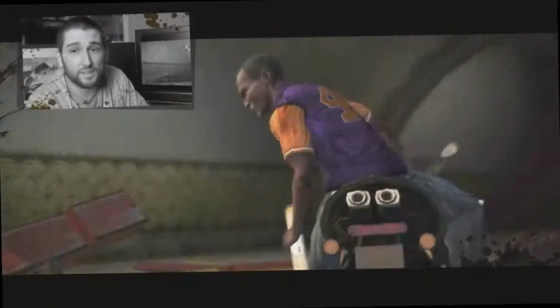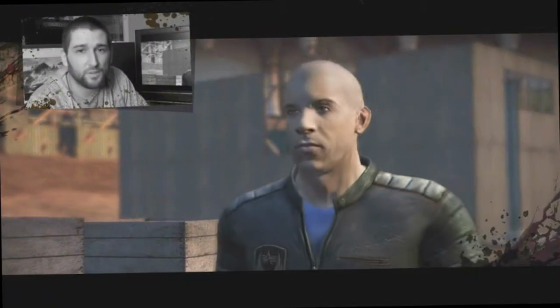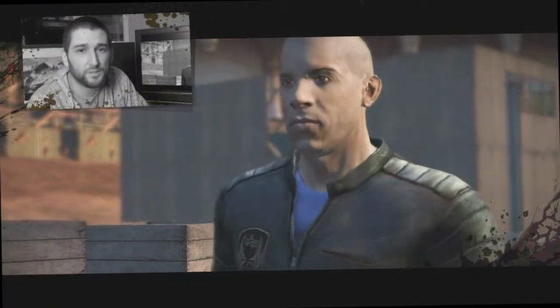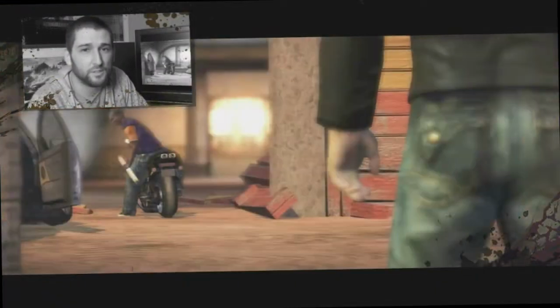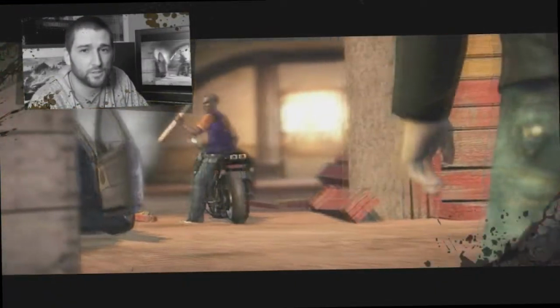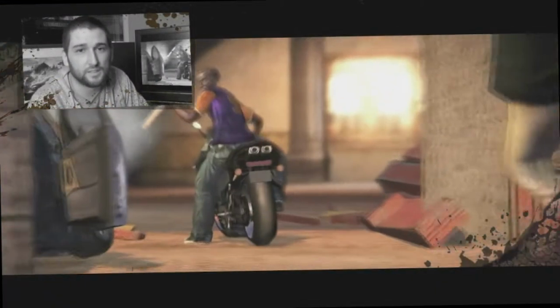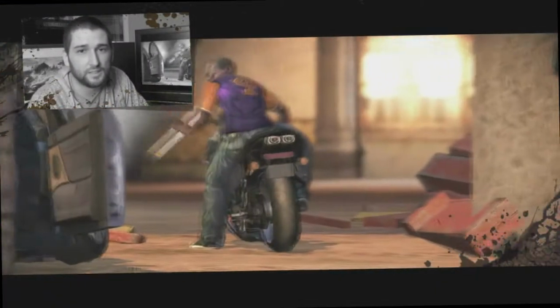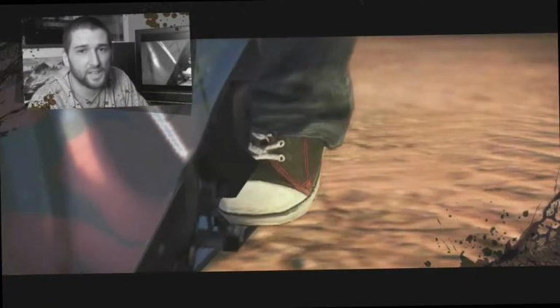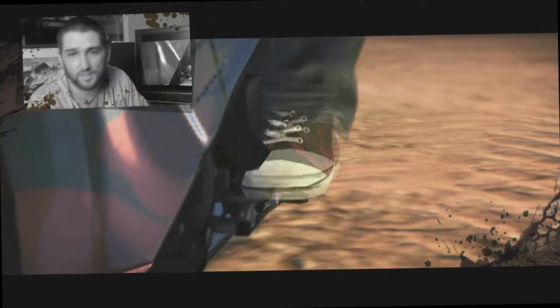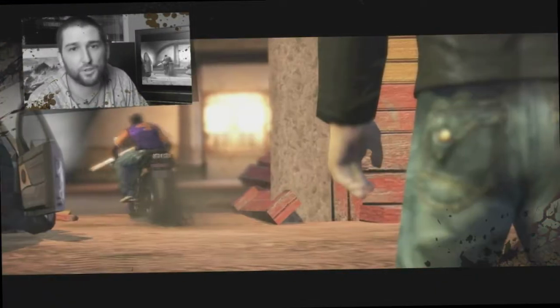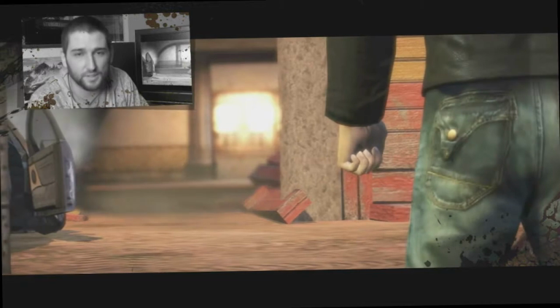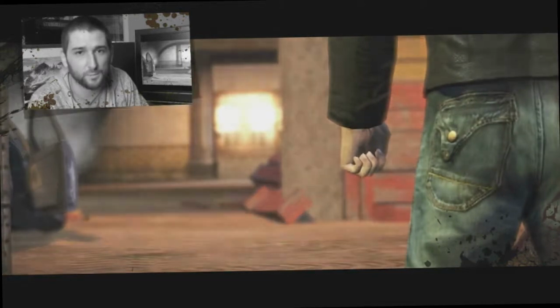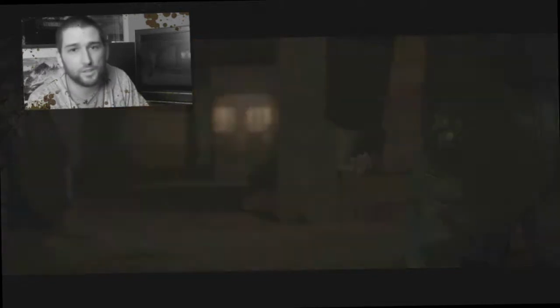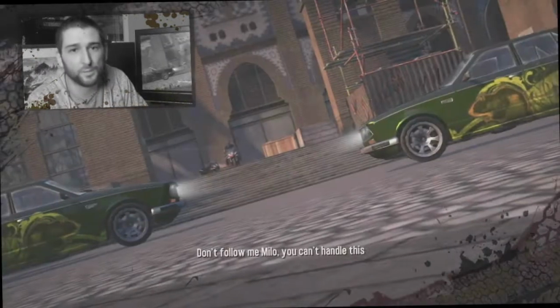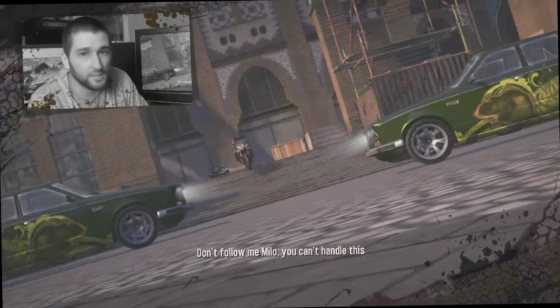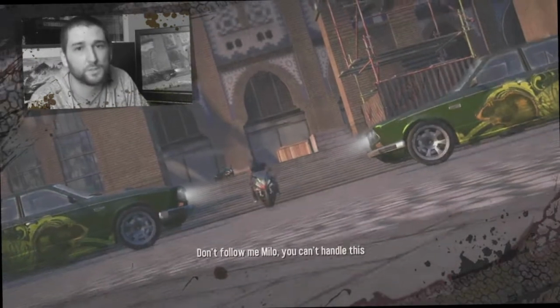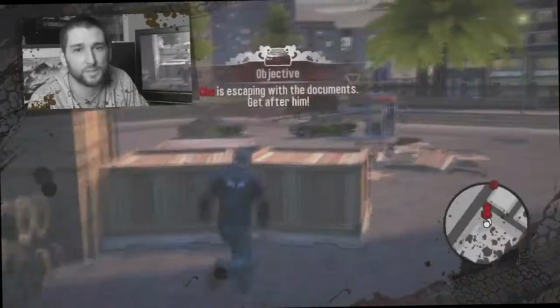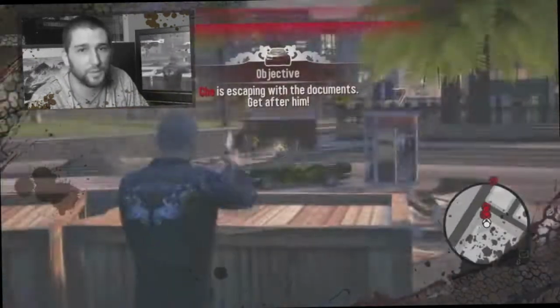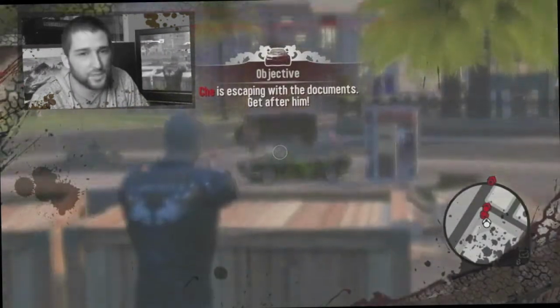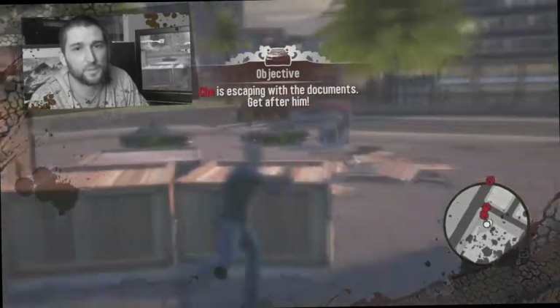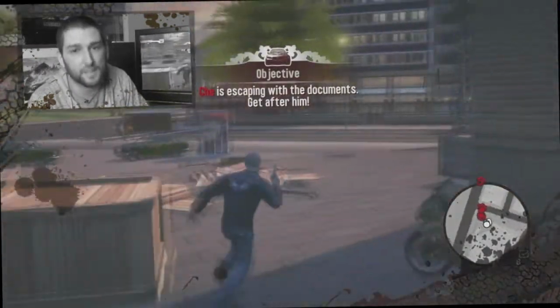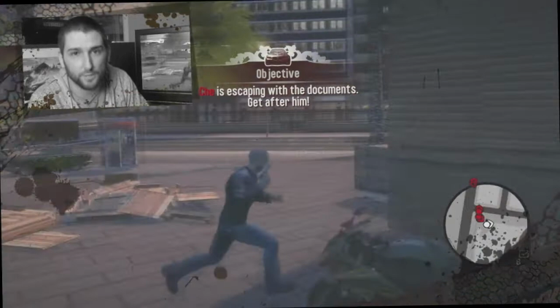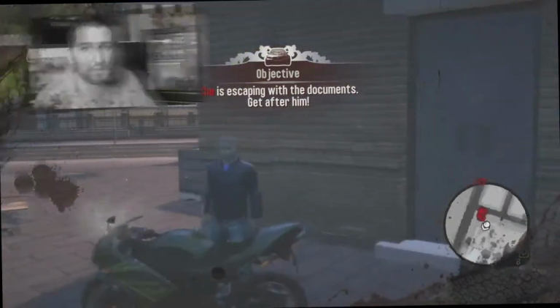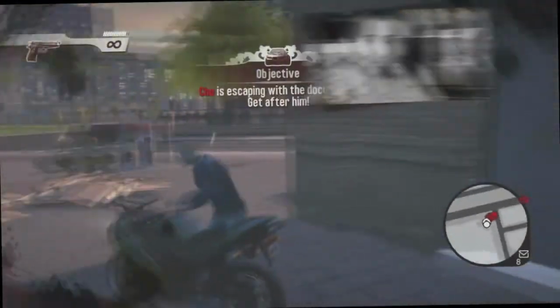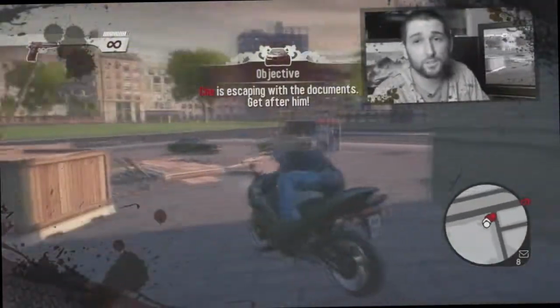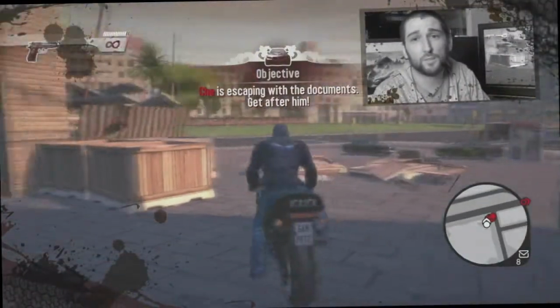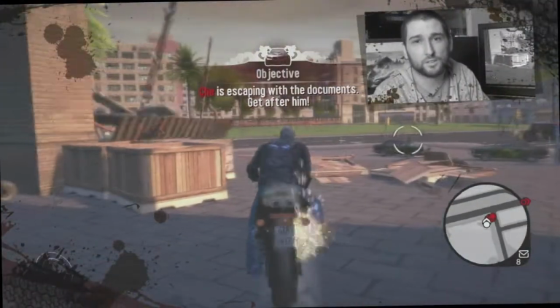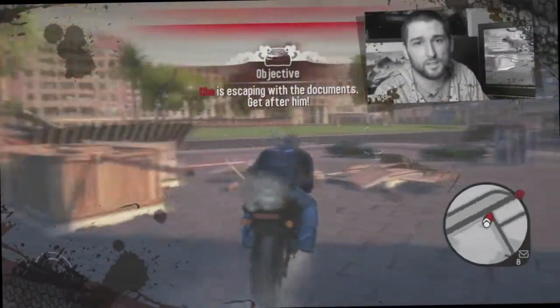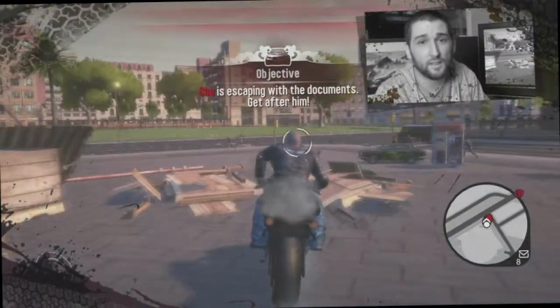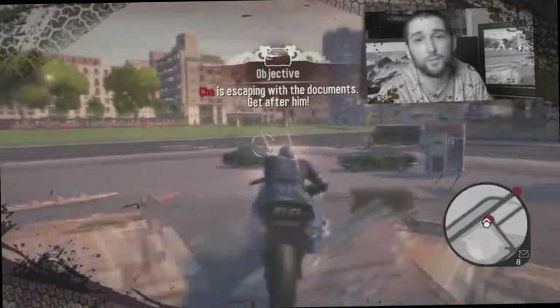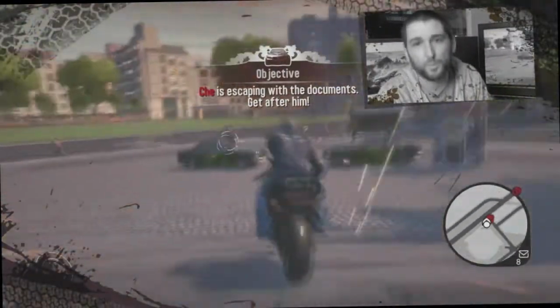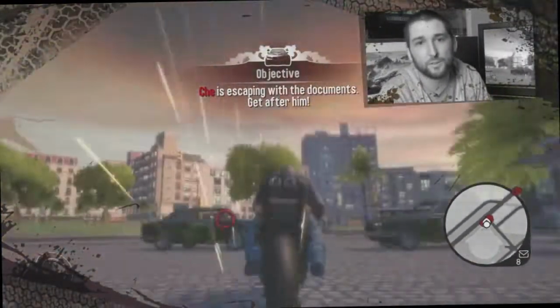Right at the end of the previous mission, the Chilos Canalis Lieutenant Che came in and snatched the documents at the last moment and took off on his bike, and this is where this mission picks up. You have to chase him down and you have to get the documents back. Che is one of the top guys in the Chilos Canalis camp, and of course he's a bike expert.